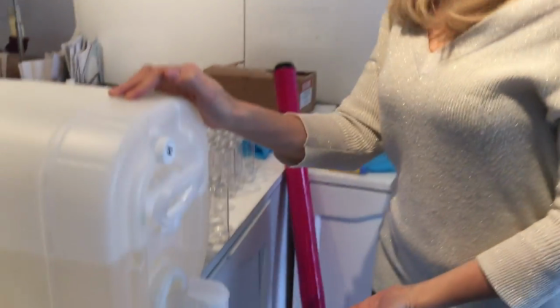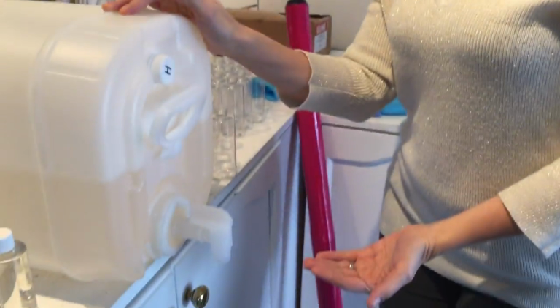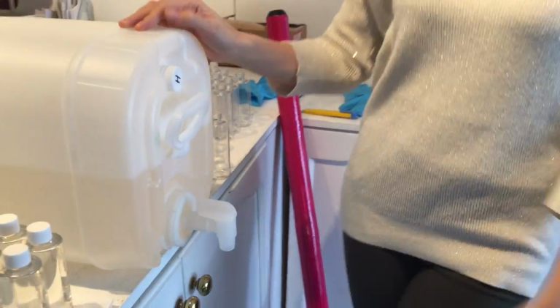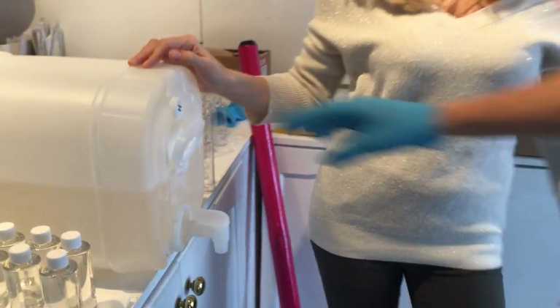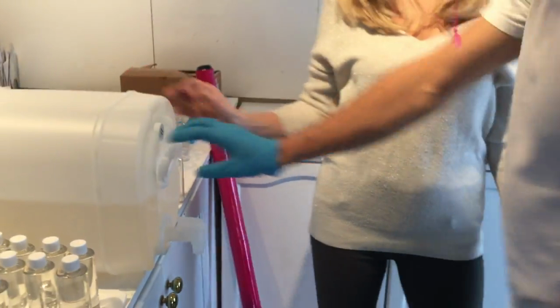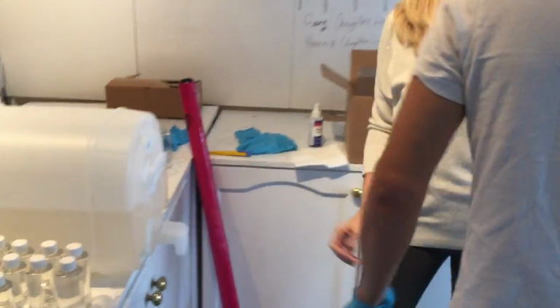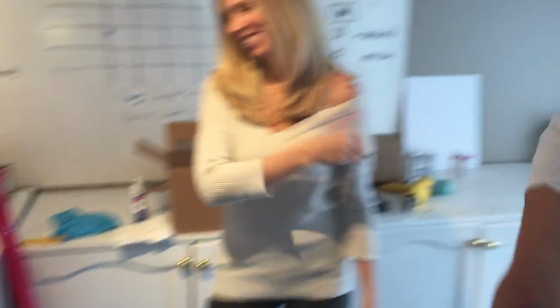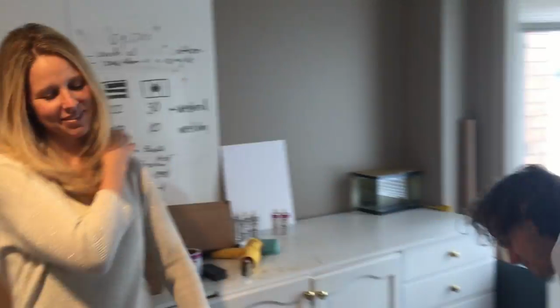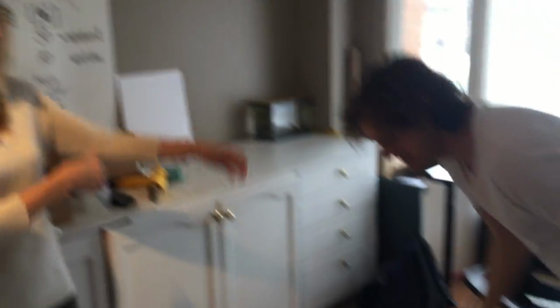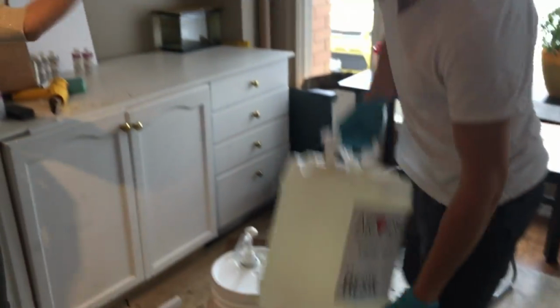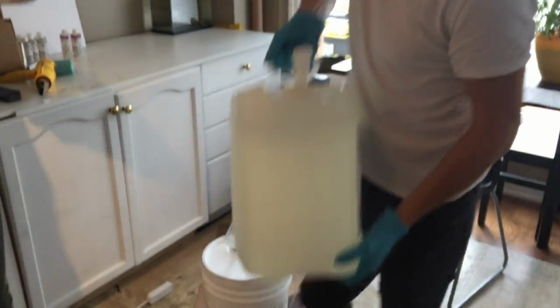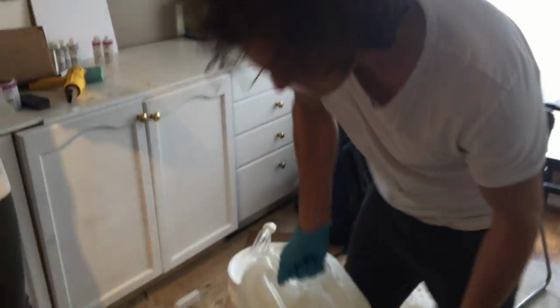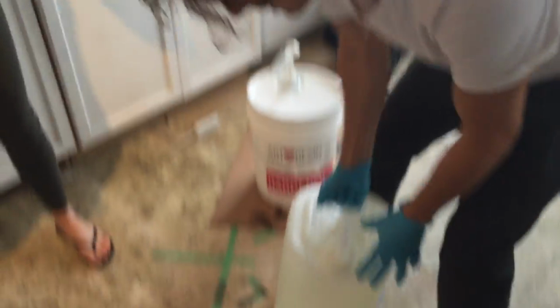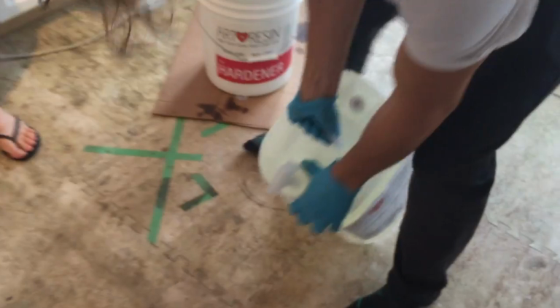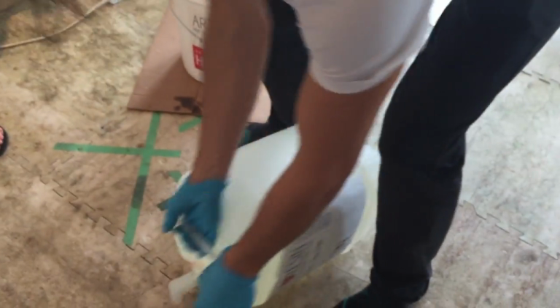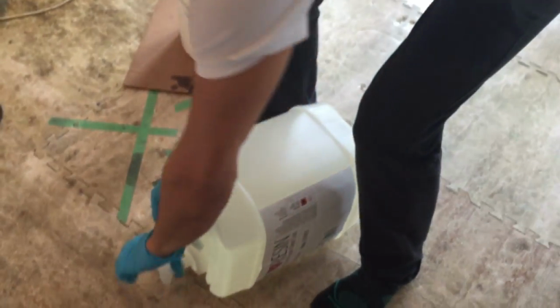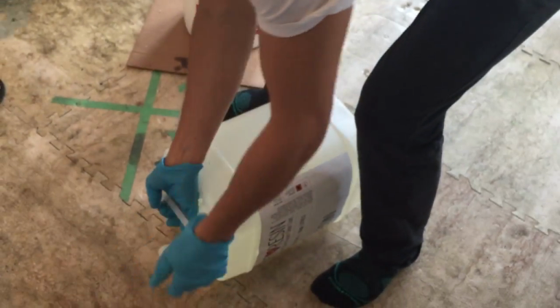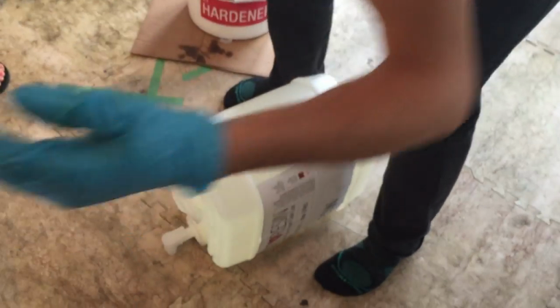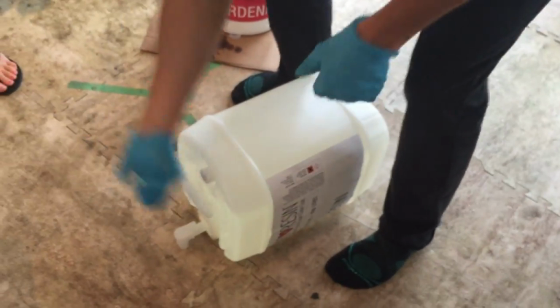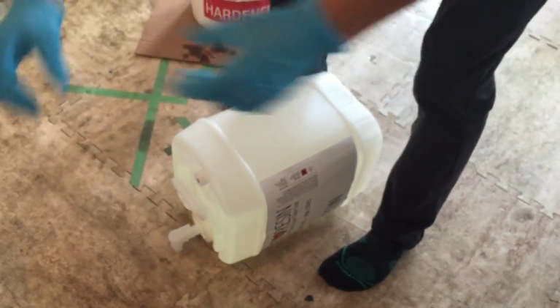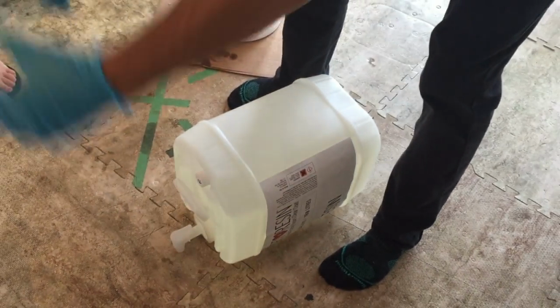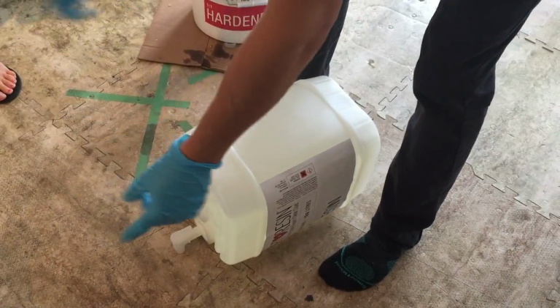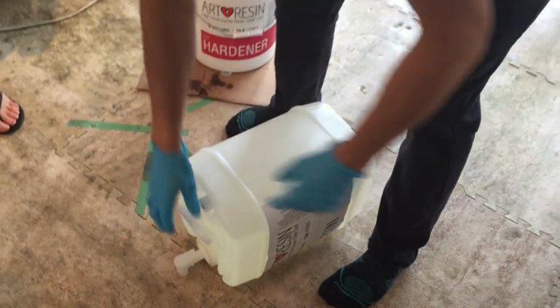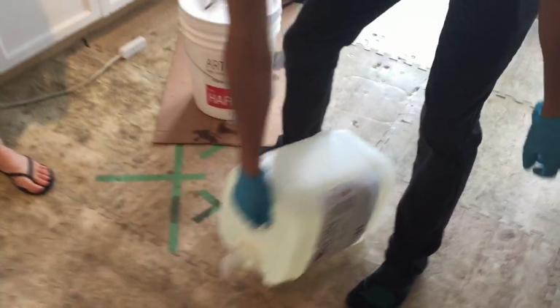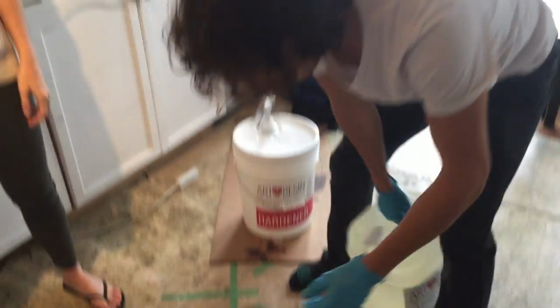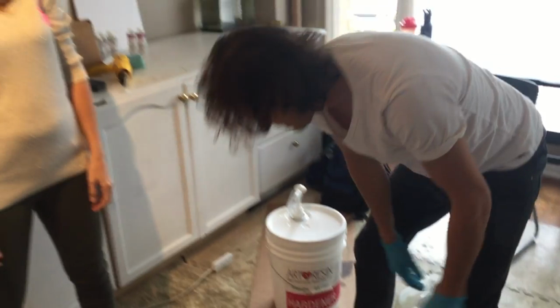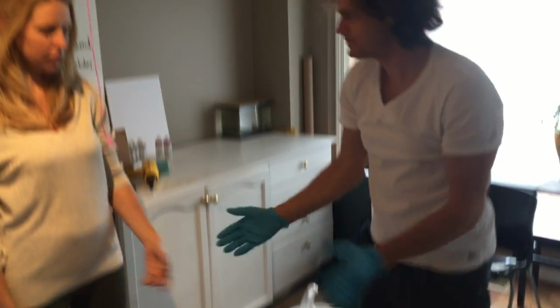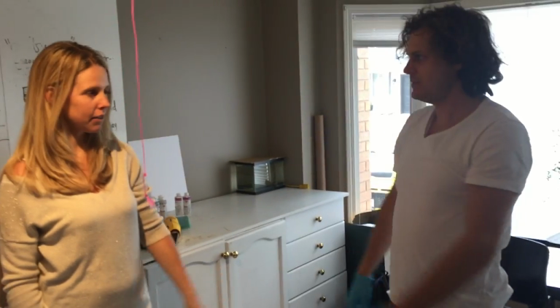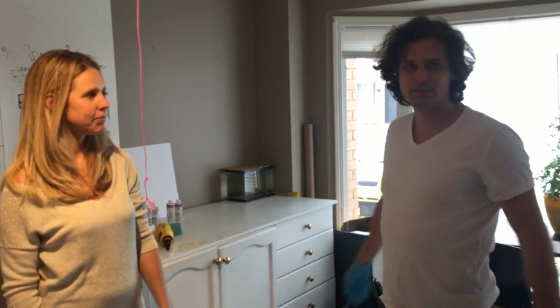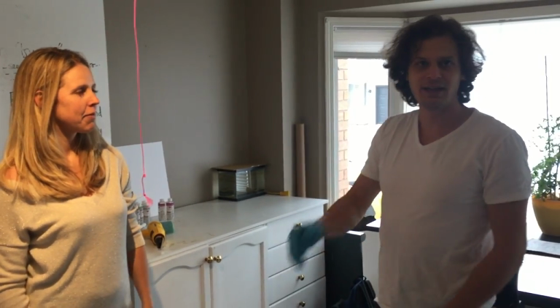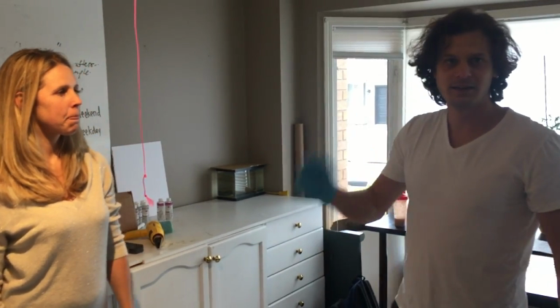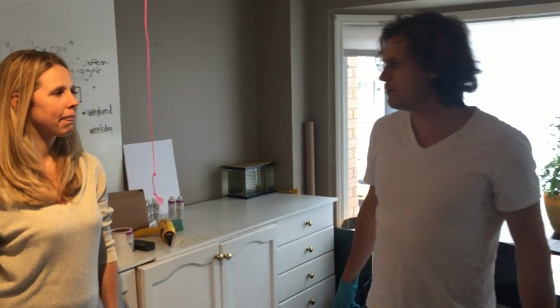It's a spigot! So look at that. The 10 gallon kit comes like this now. Two of these — resin and hardener — and you just put it on the side. Open the spigot, pour it out, mix it, and then close the spigot and celebrate.